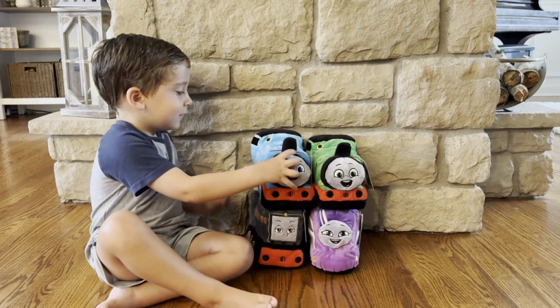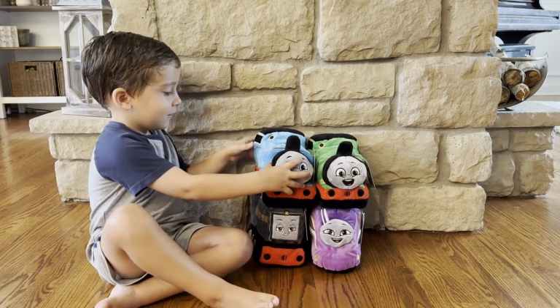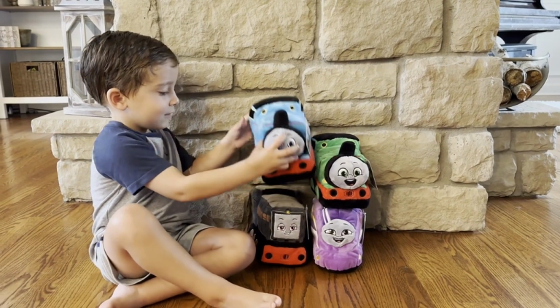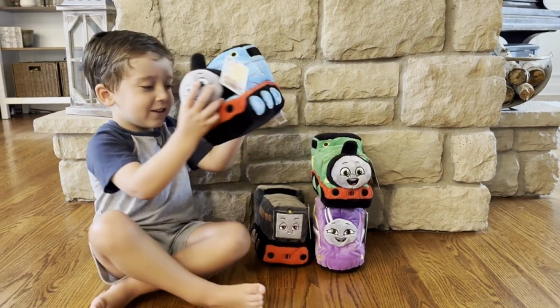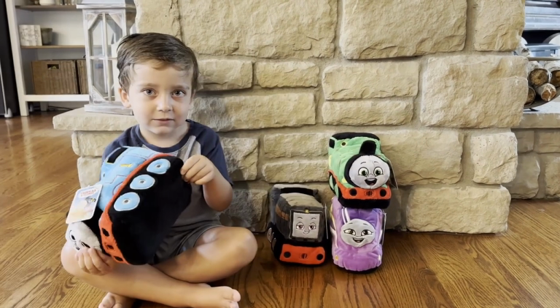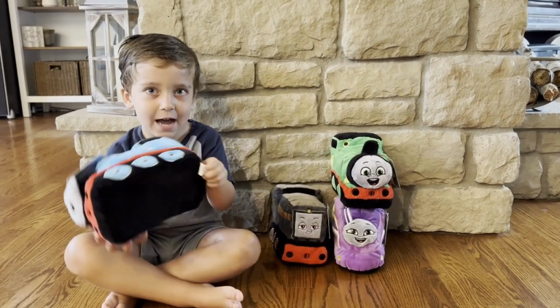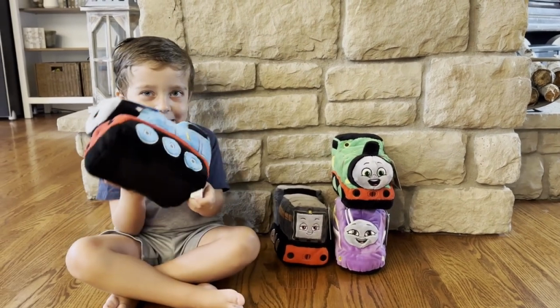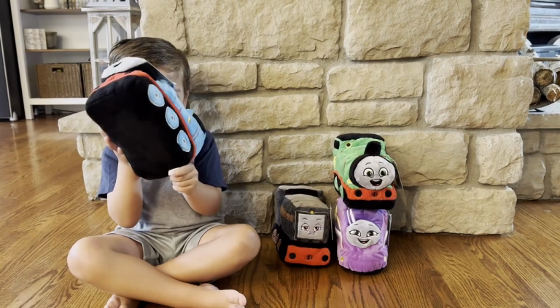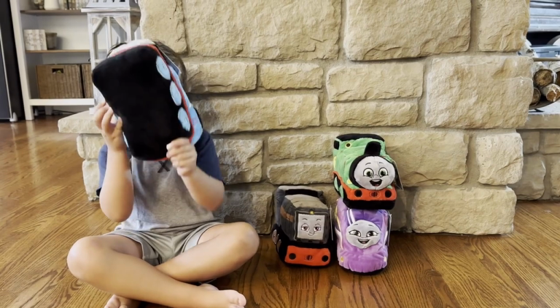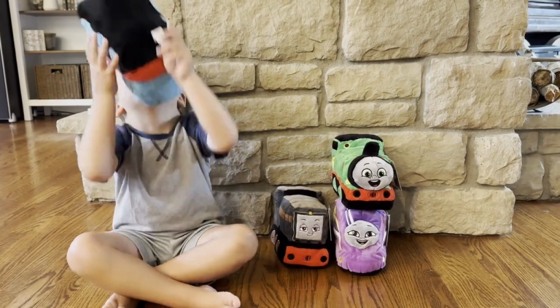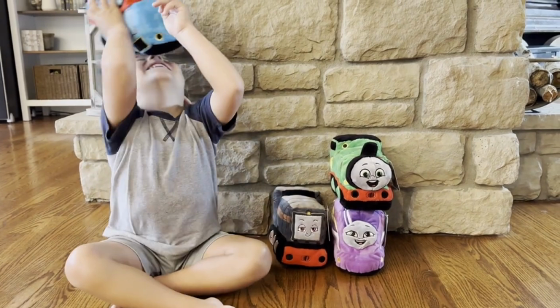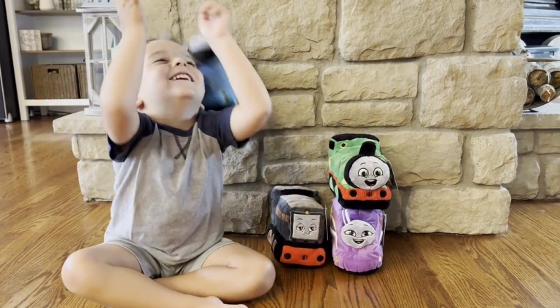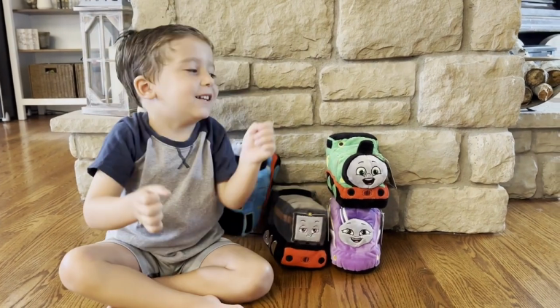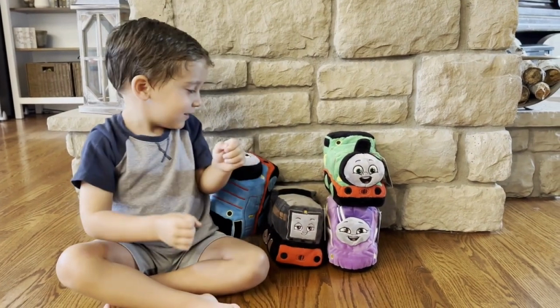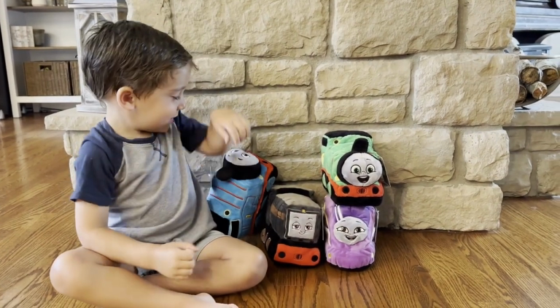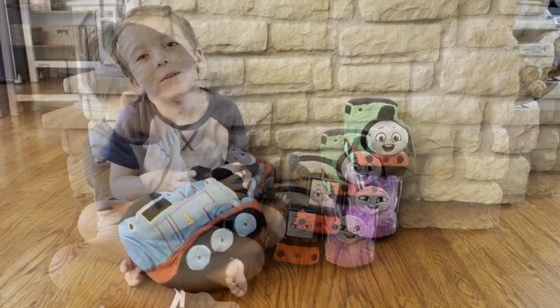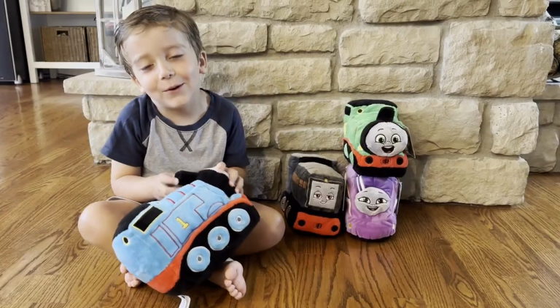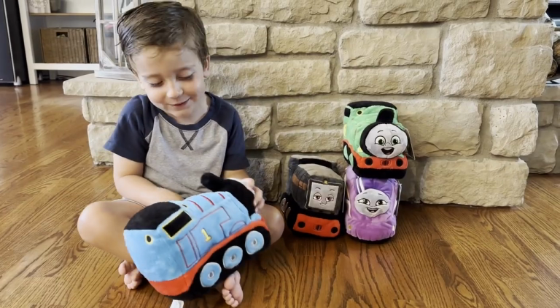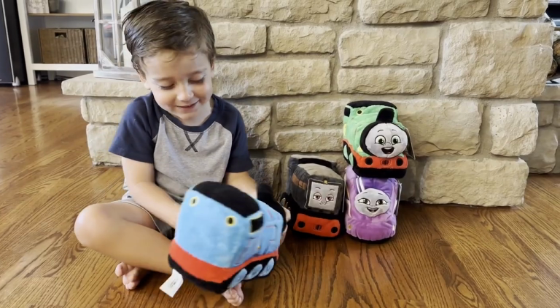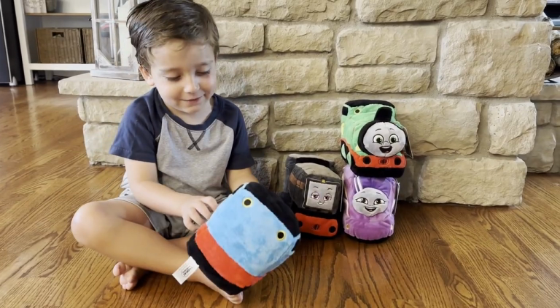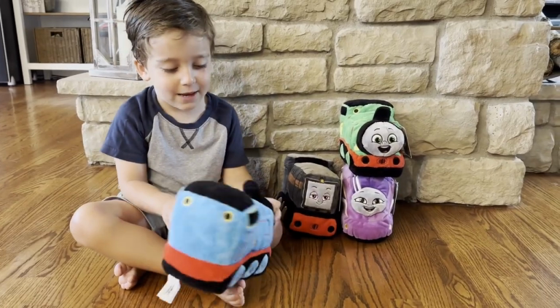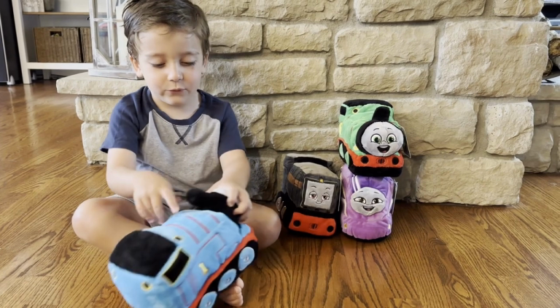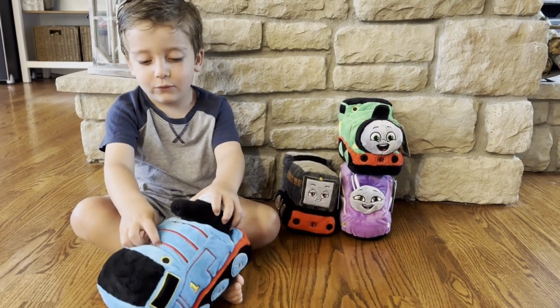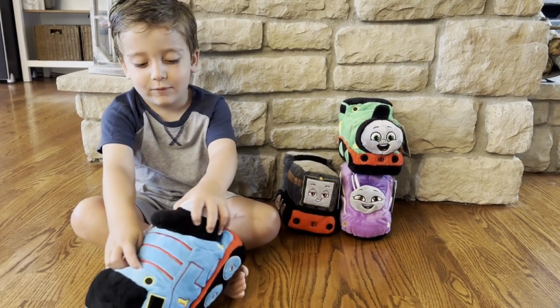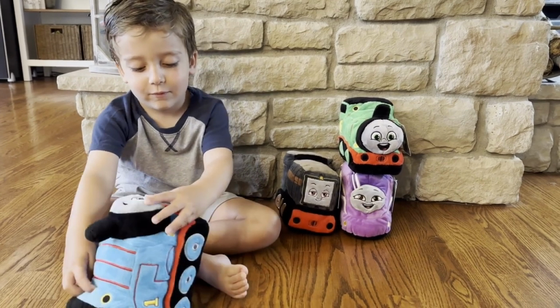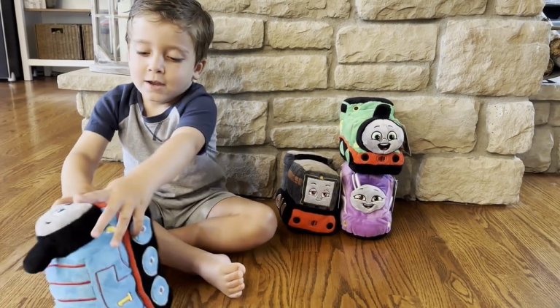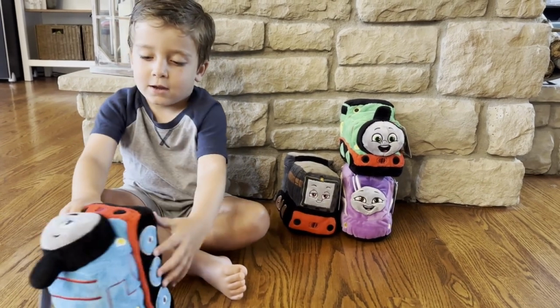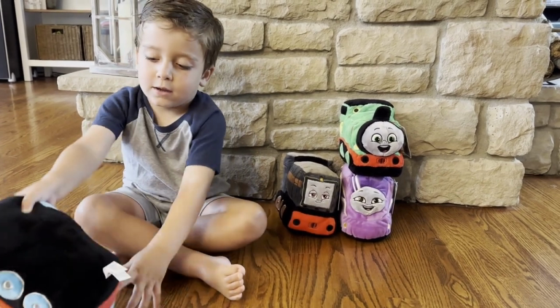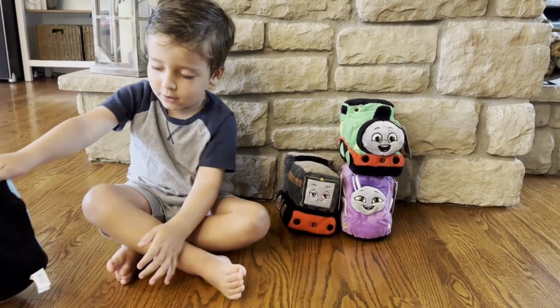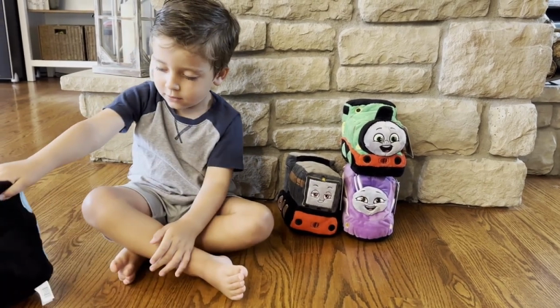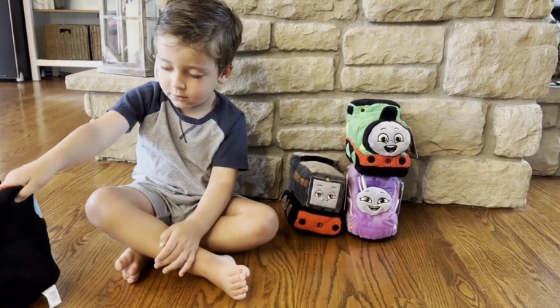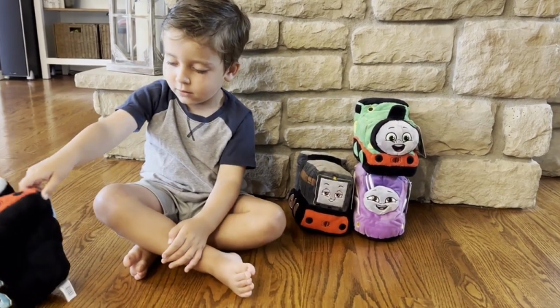Who do we got there? Thomas. That is Thomas. What color is Thomas? Blue. He's blue and red. And black and yellow.